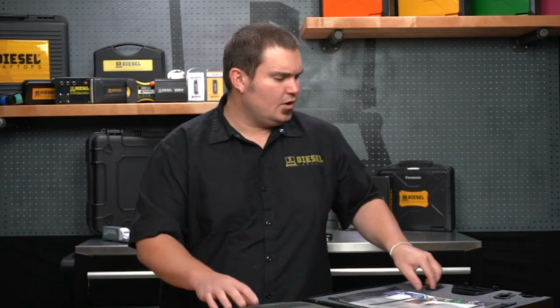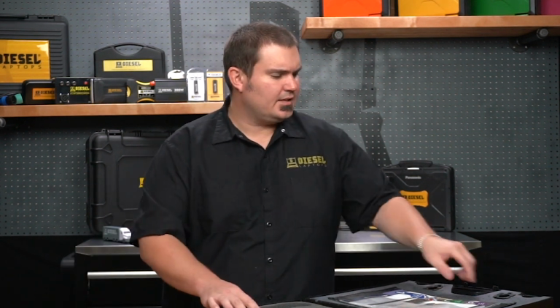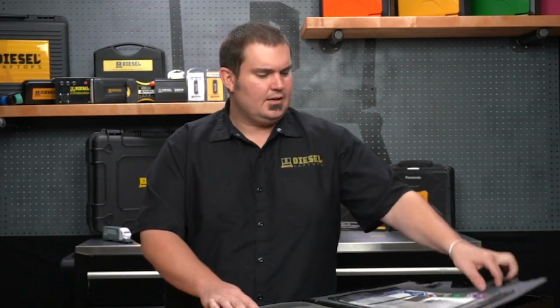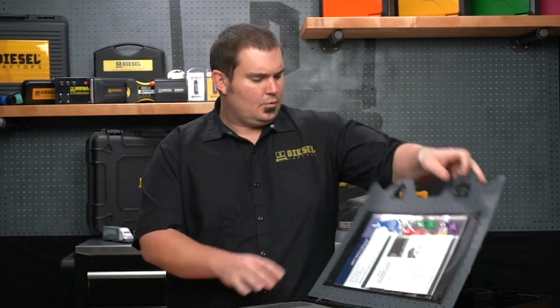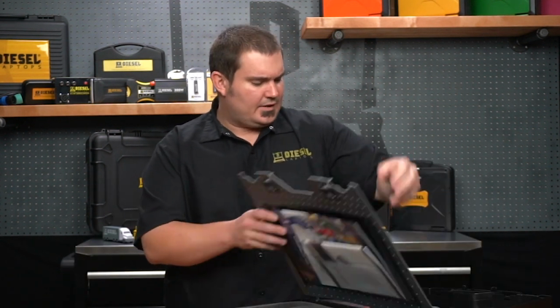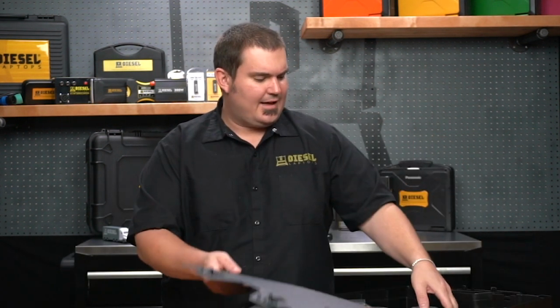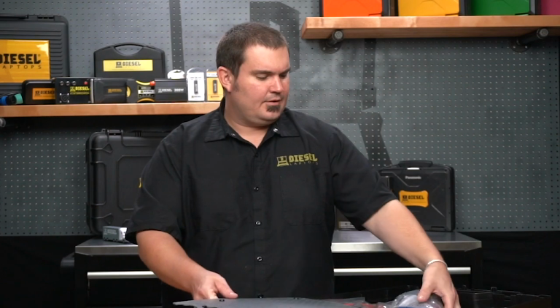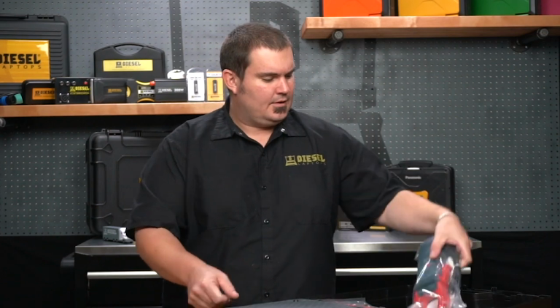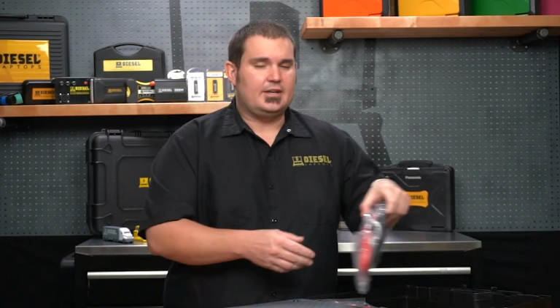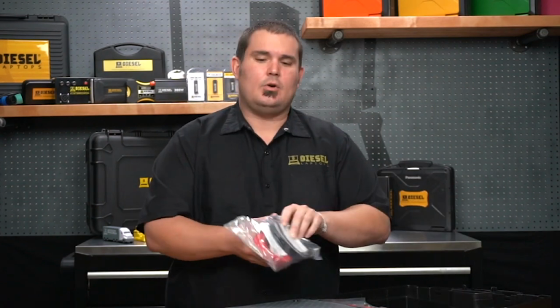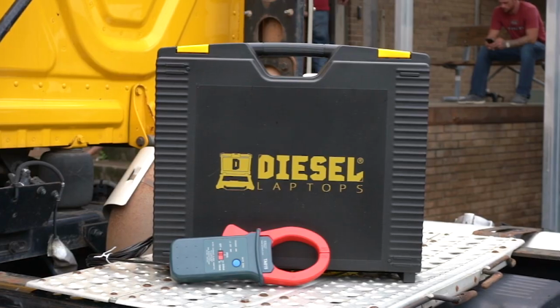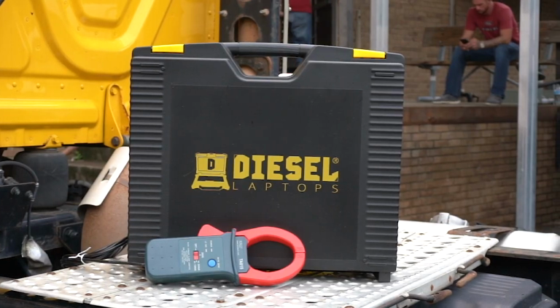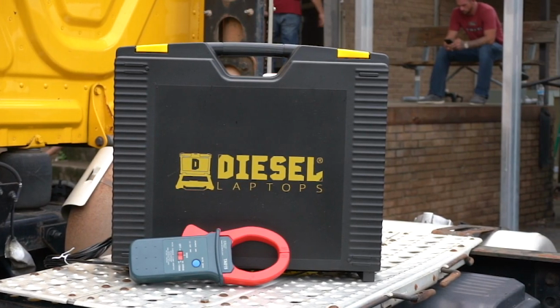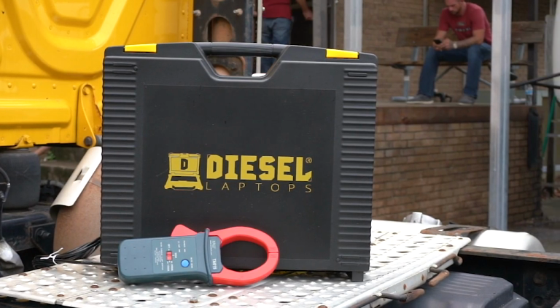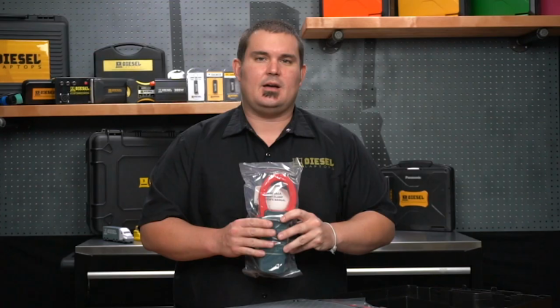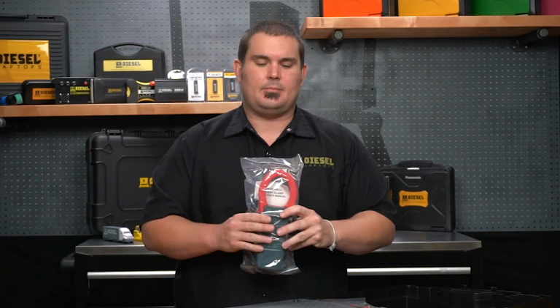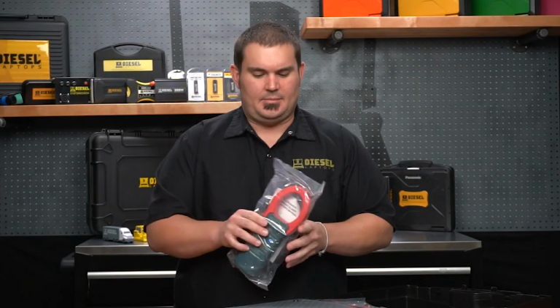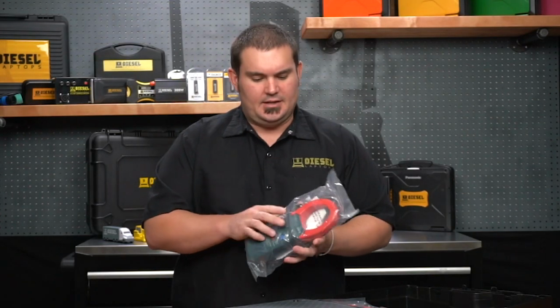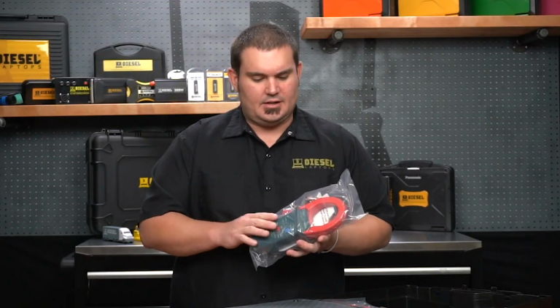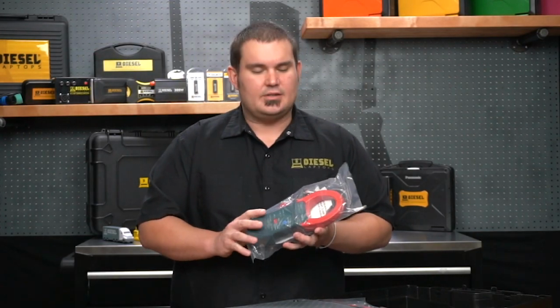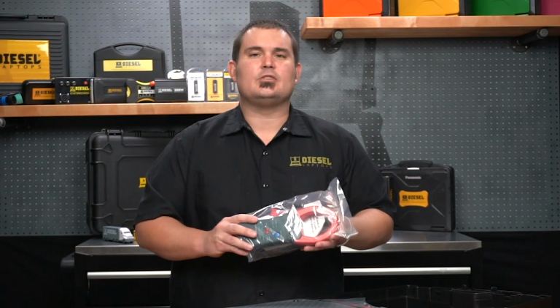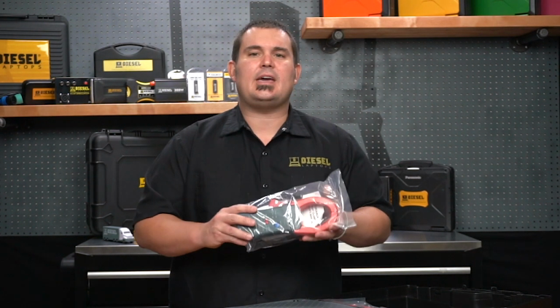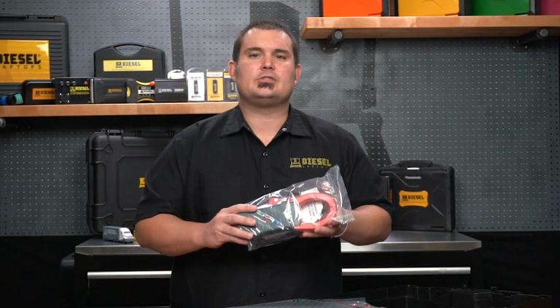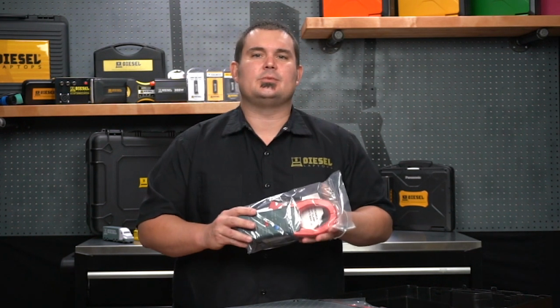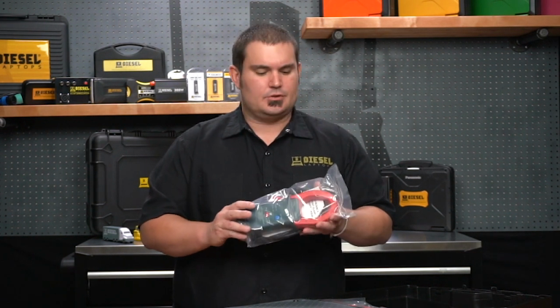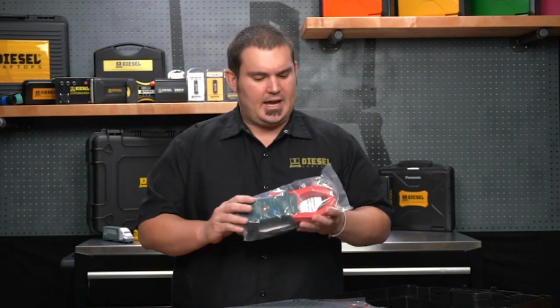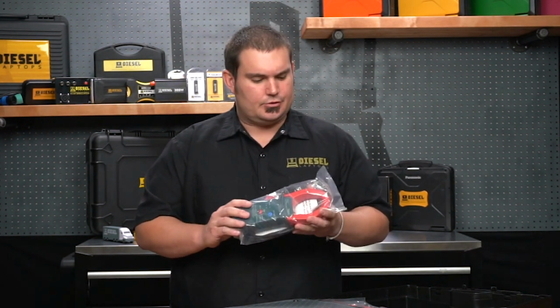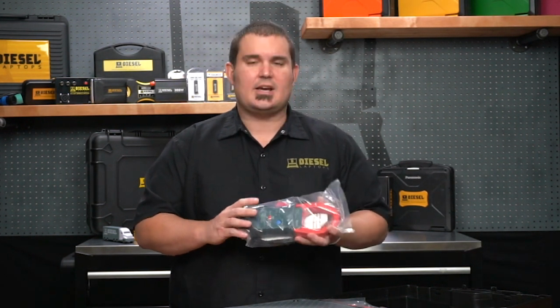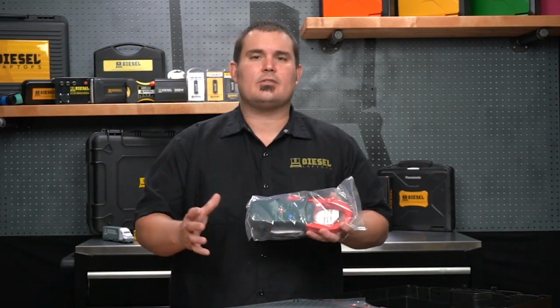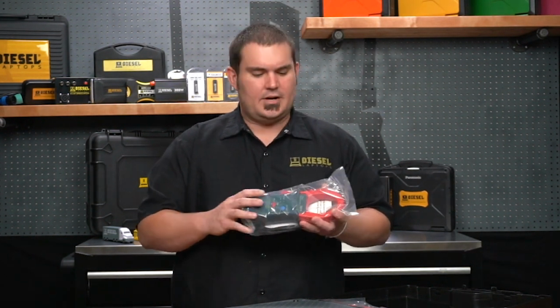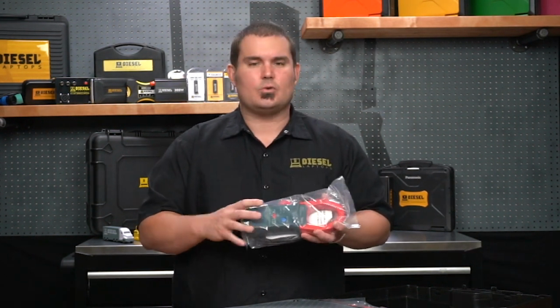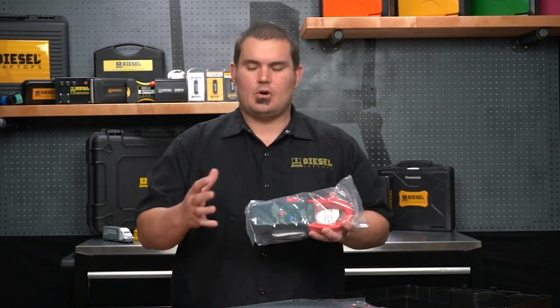Also in the kit we're going to have a 200 amp and a 2,000 amp amp clamp. This is going to allow you to take those big amperage measurements for high amperage draws like relative compression tests or starters.